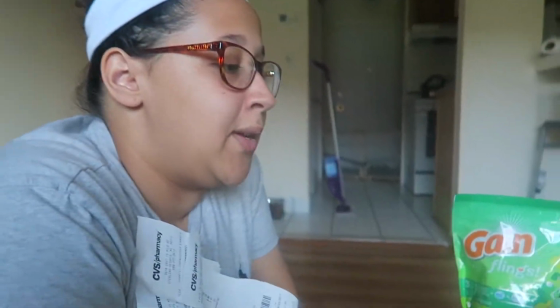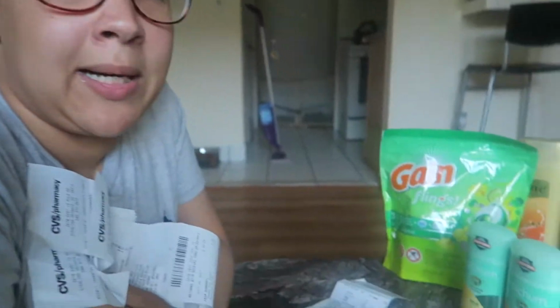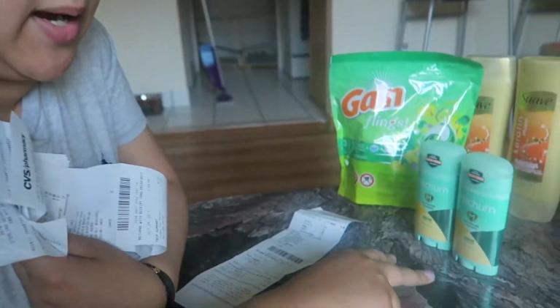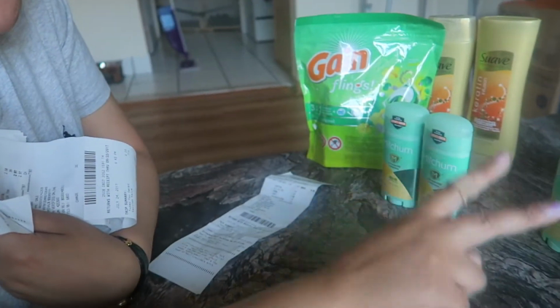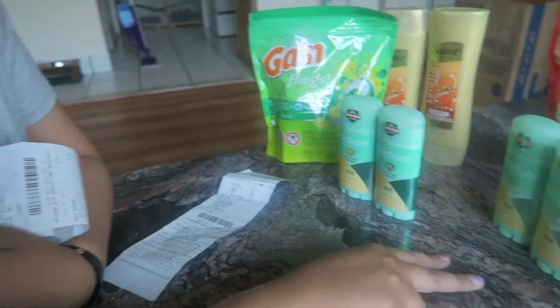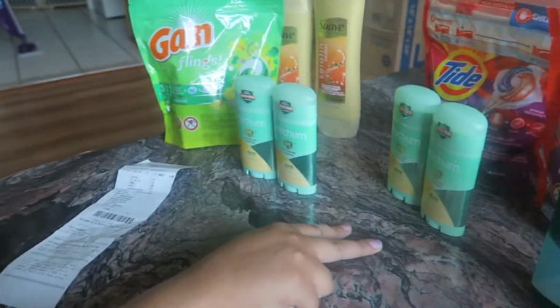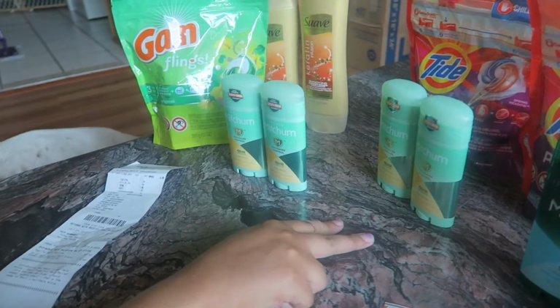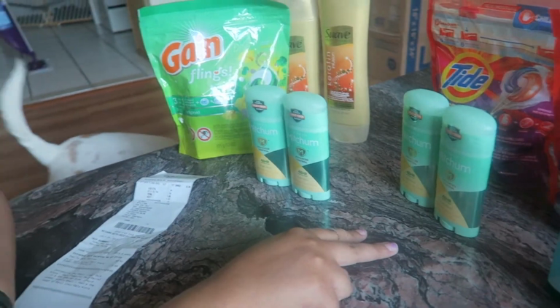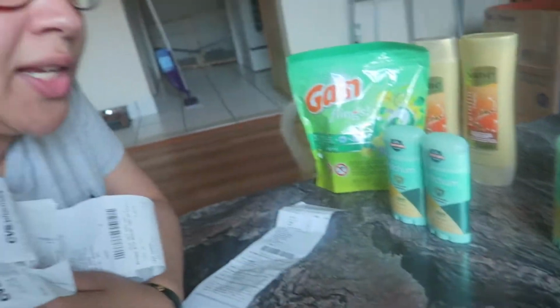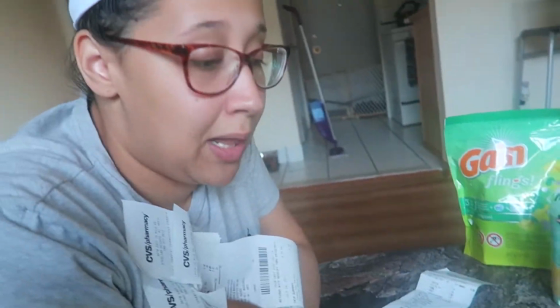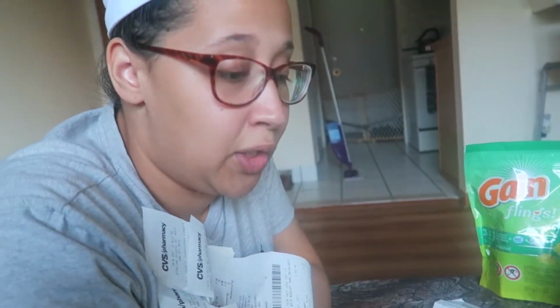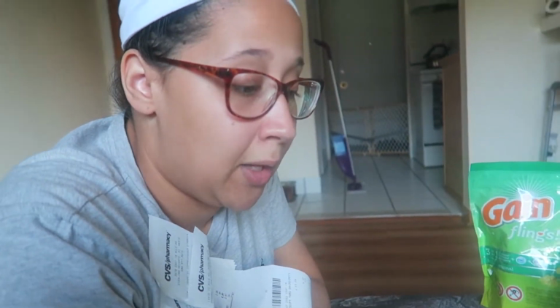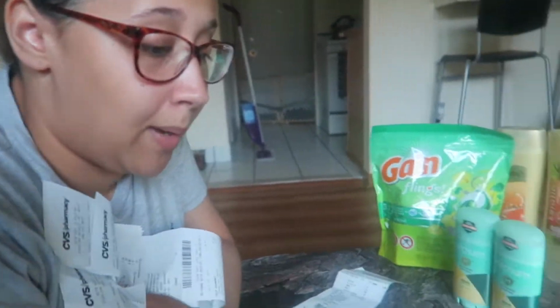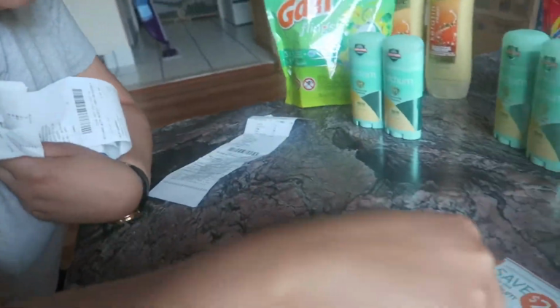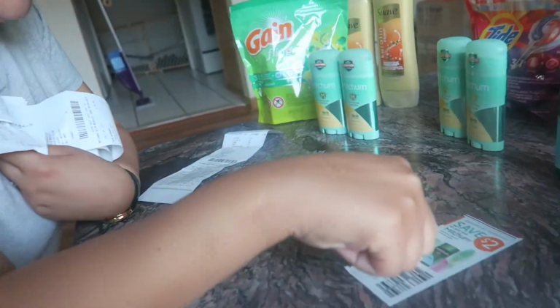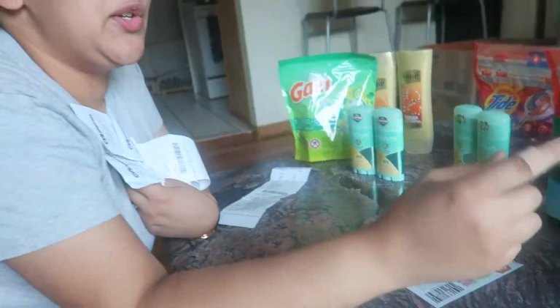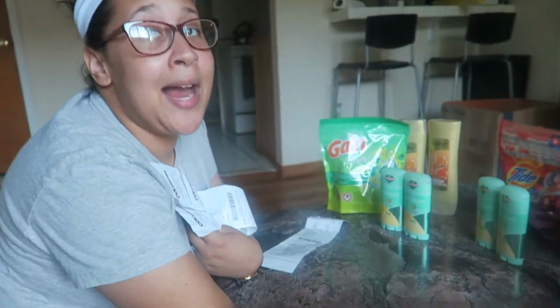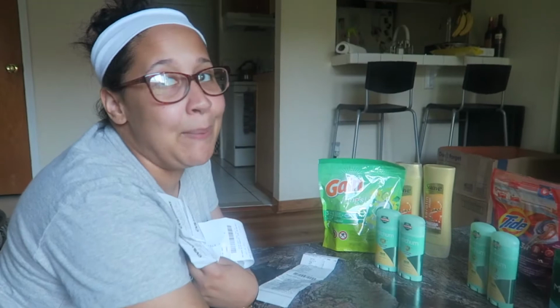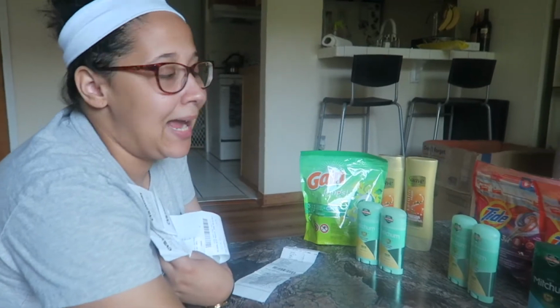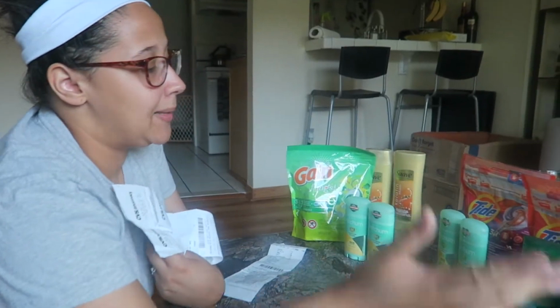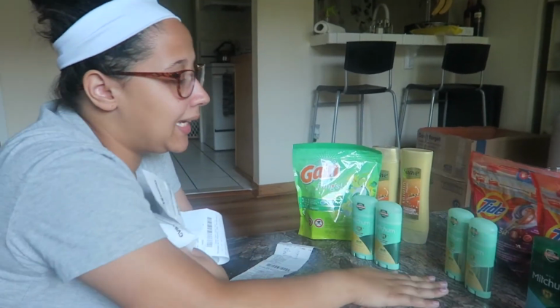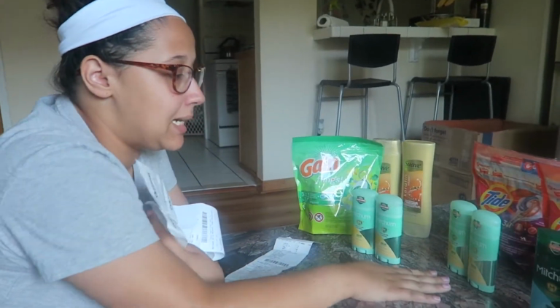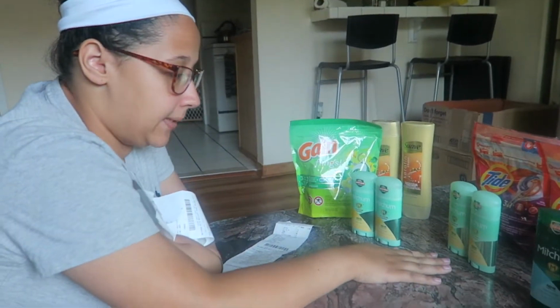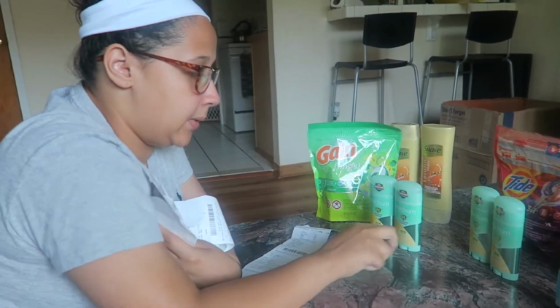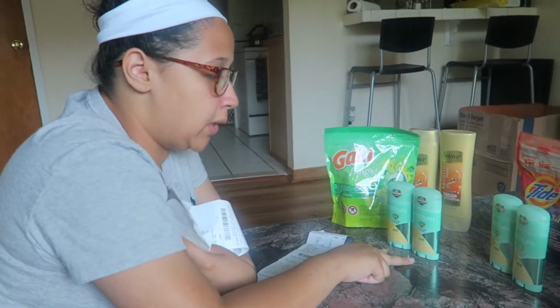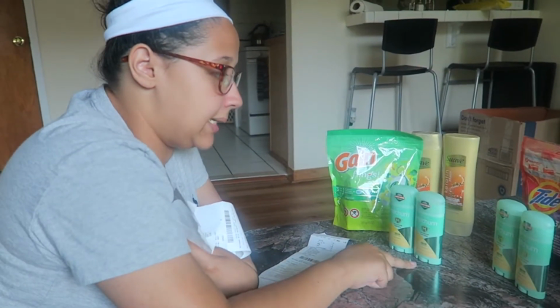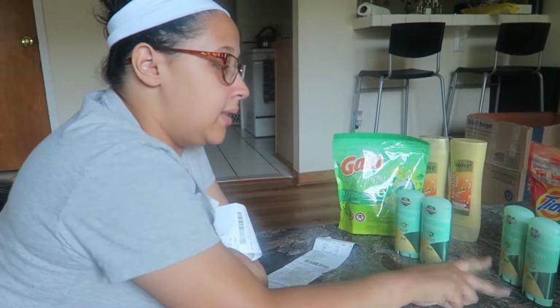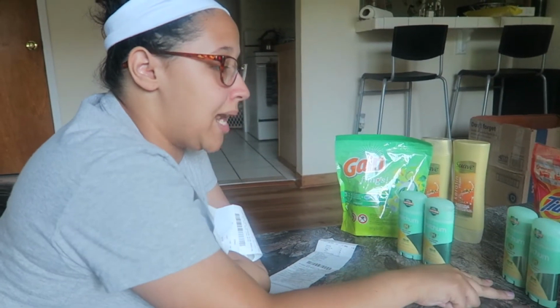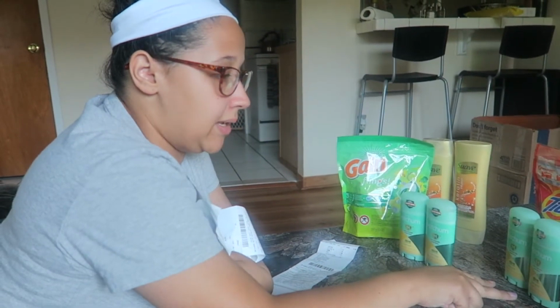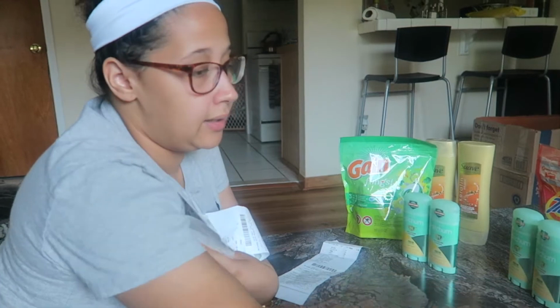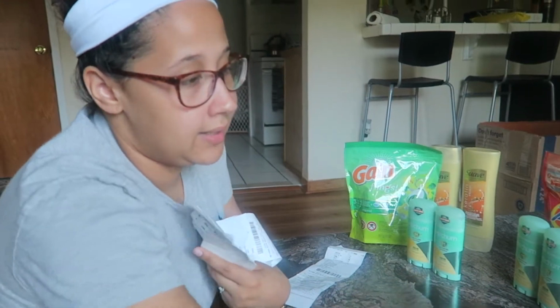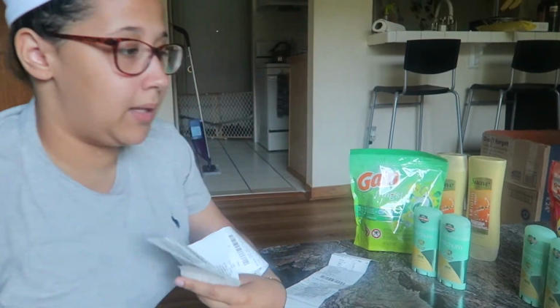I got a $2 extra care buck. So instead of using just the two $2 off coupons, I also used the $2 extra care buck that I got, which made my second transaction $1.97. So this was $2.36 and these two were $0.97 — used to do the exact same thing.